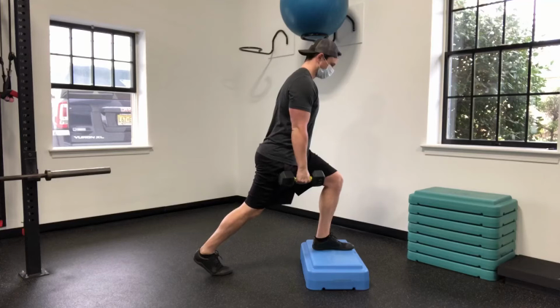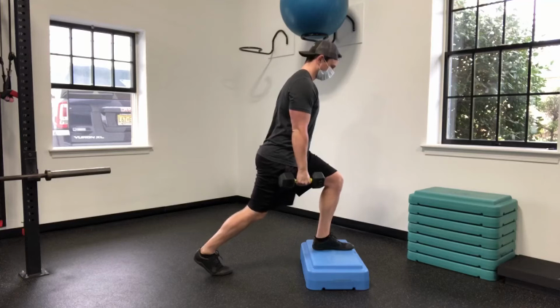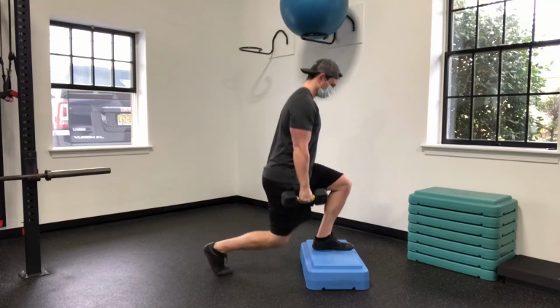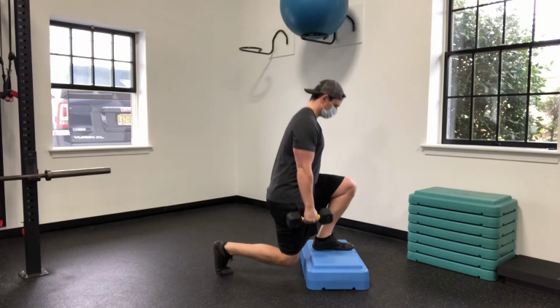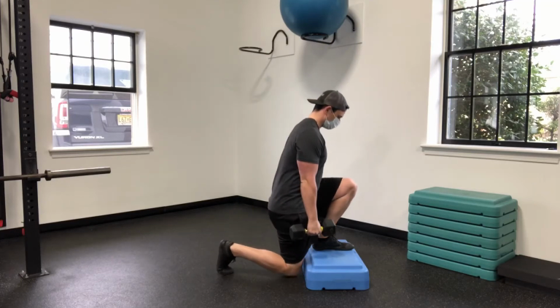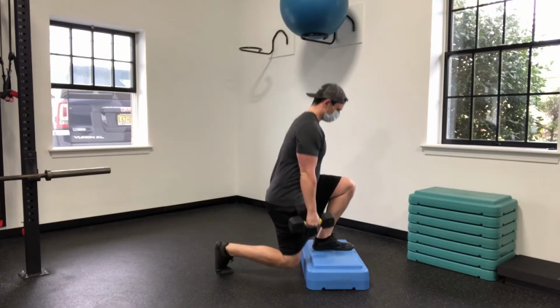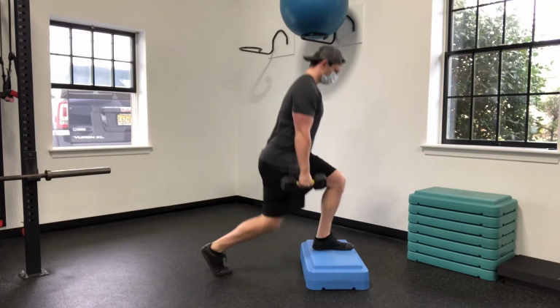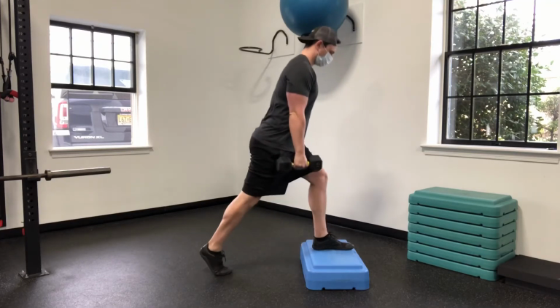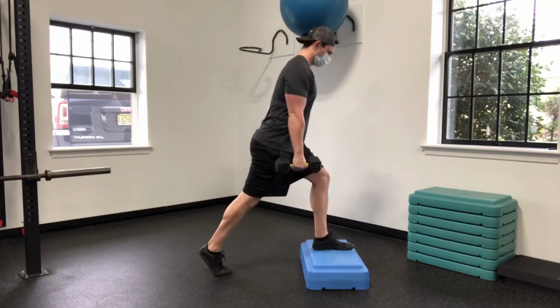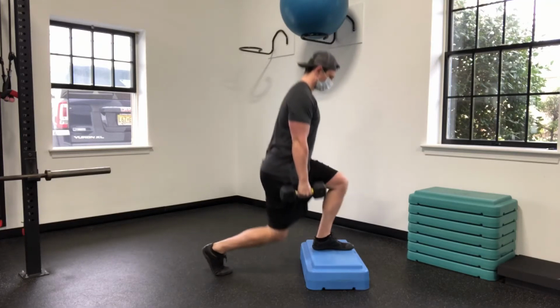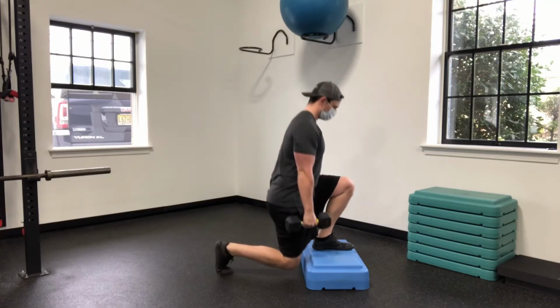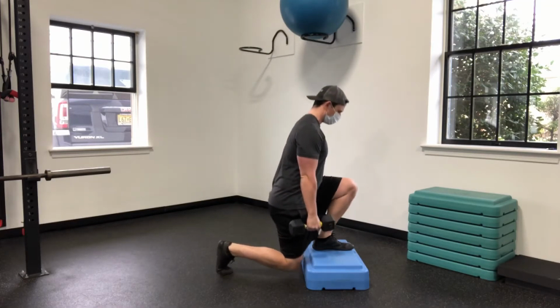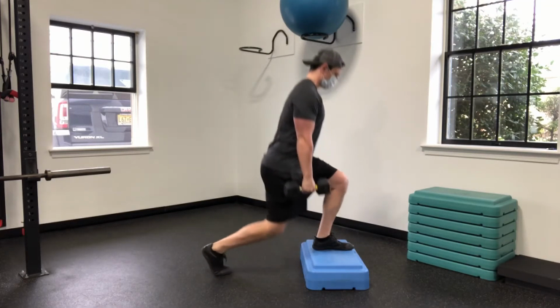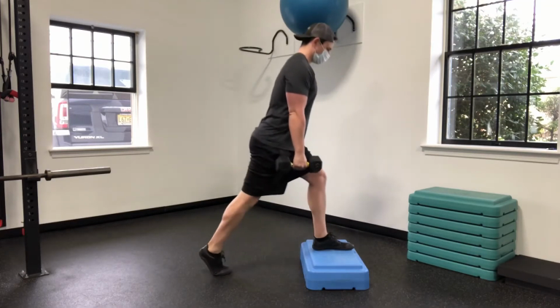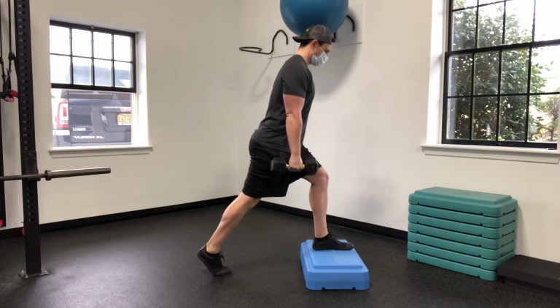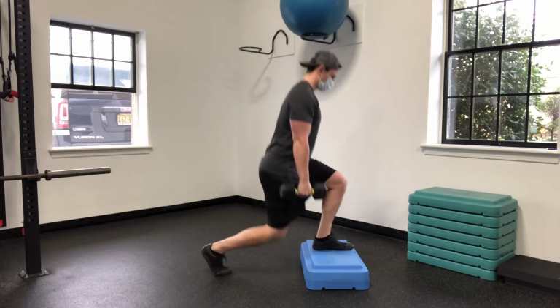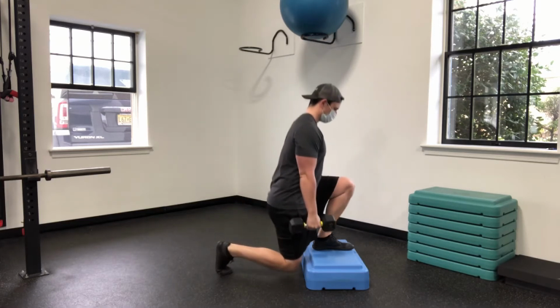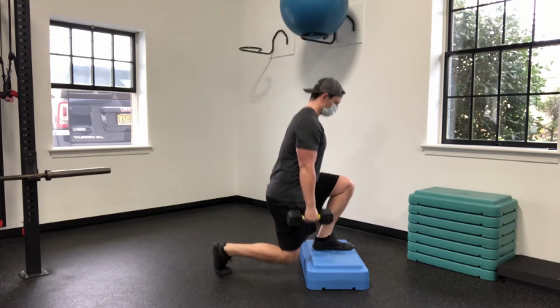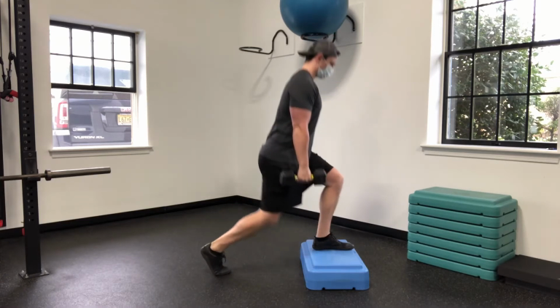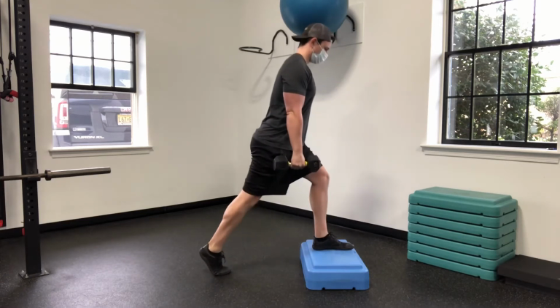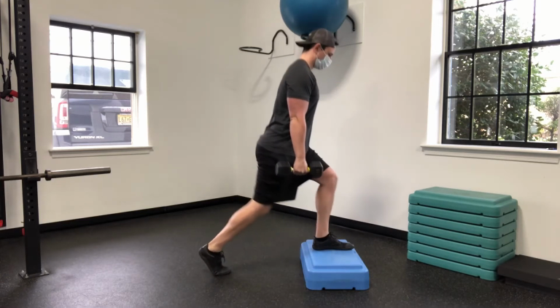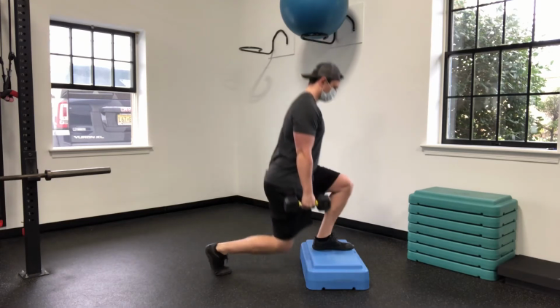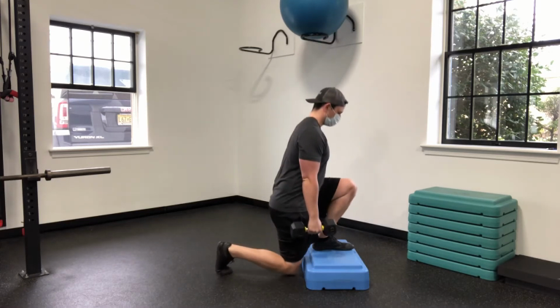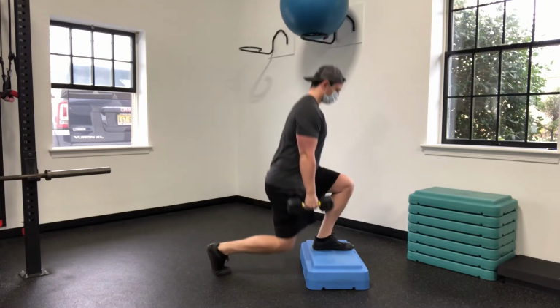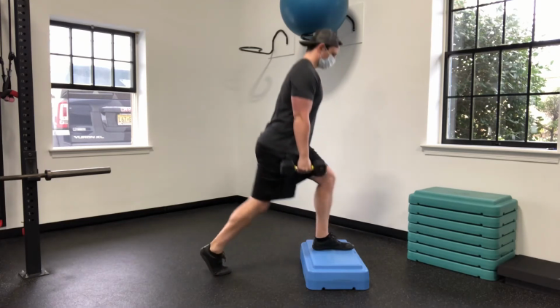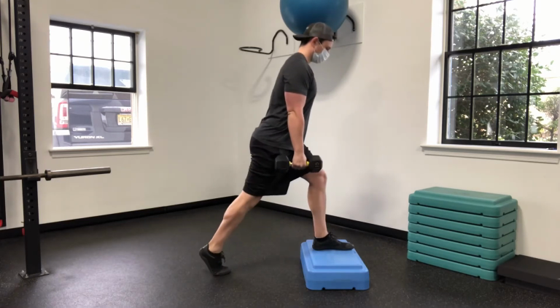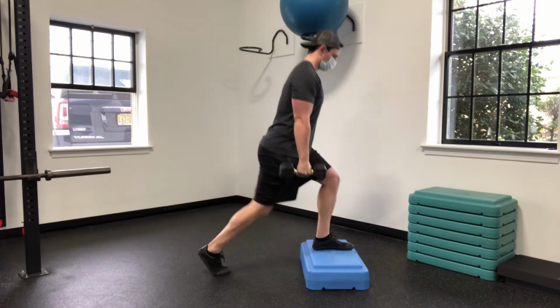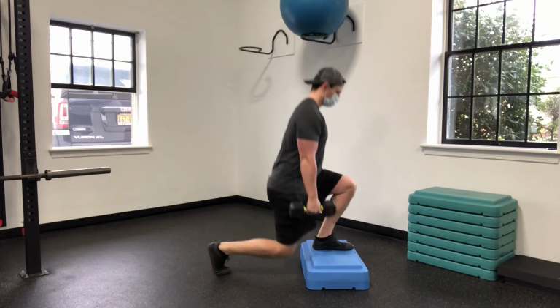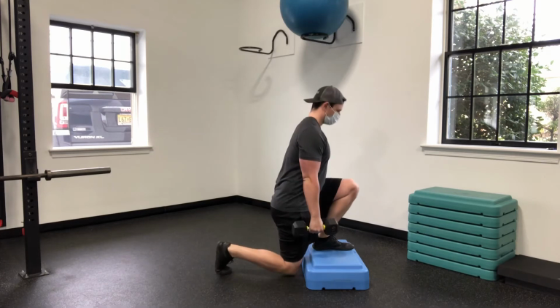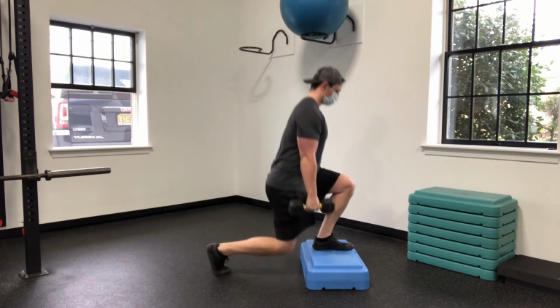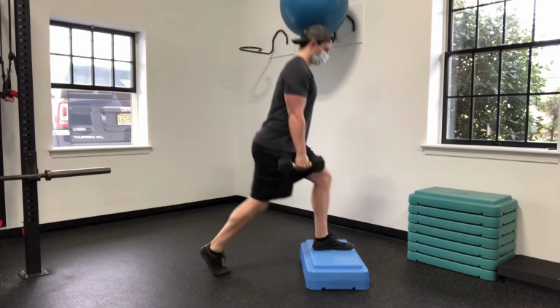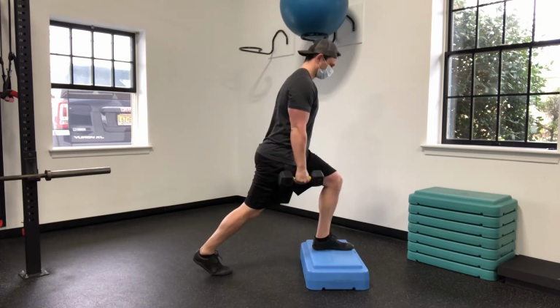For the one dumbbell front foot elevated split squat, you're going to set that front foot on a box or step. You're going to take that back foot and set it just close enough where your knee can get close to the step of the box without touching it.